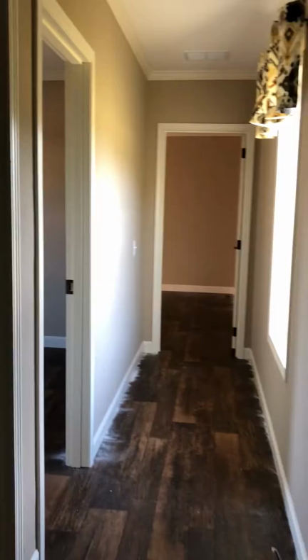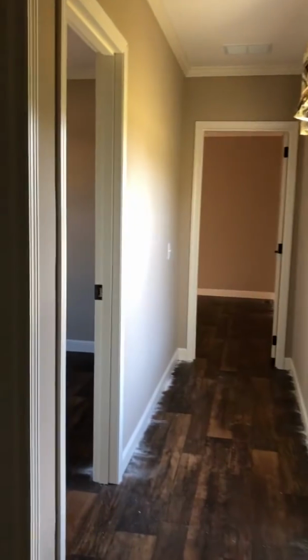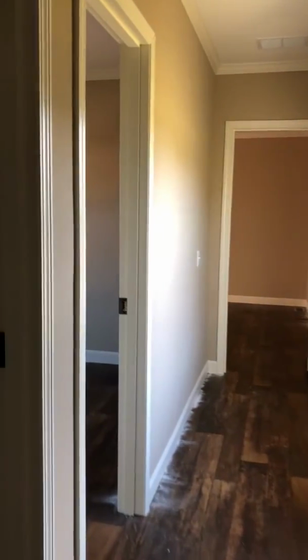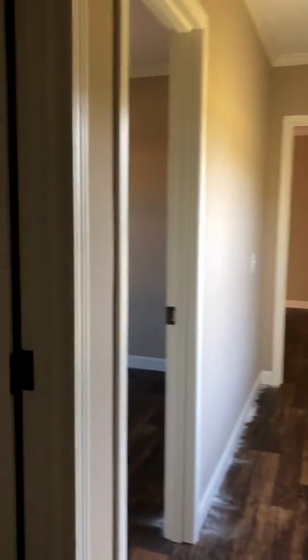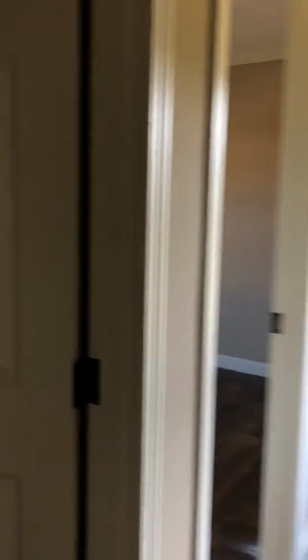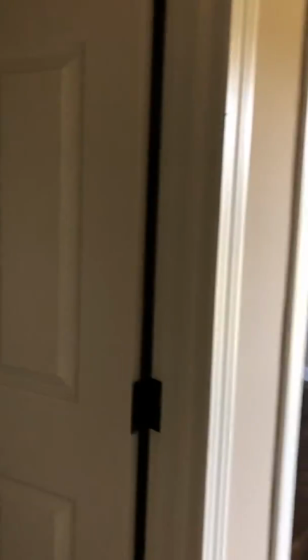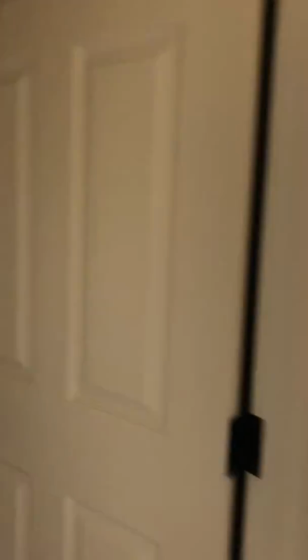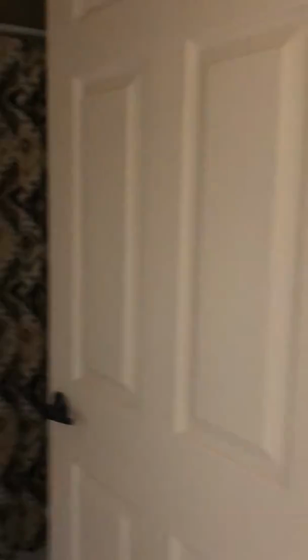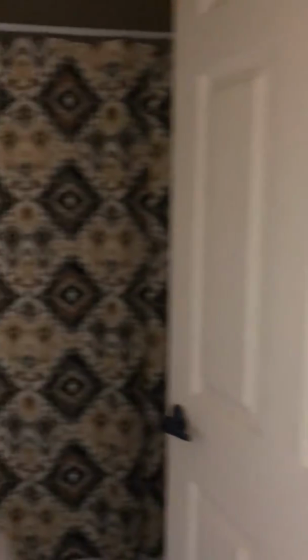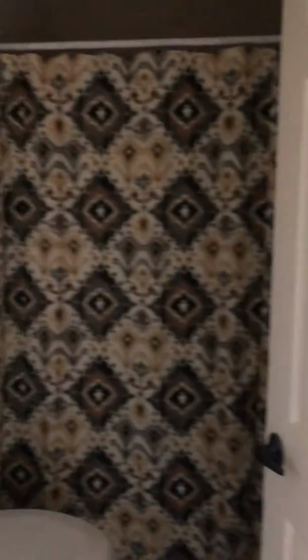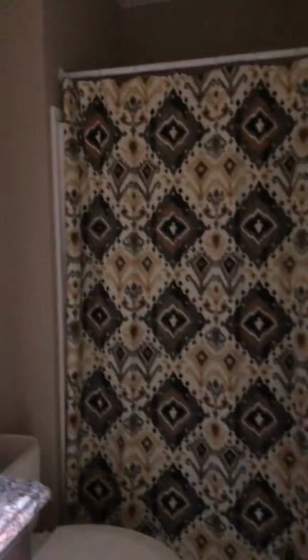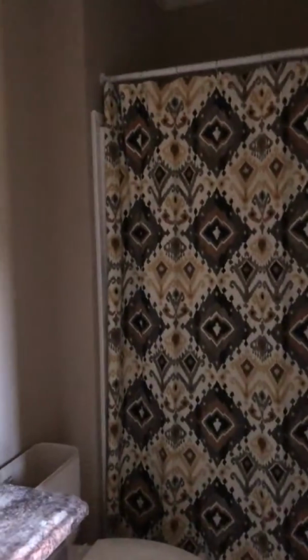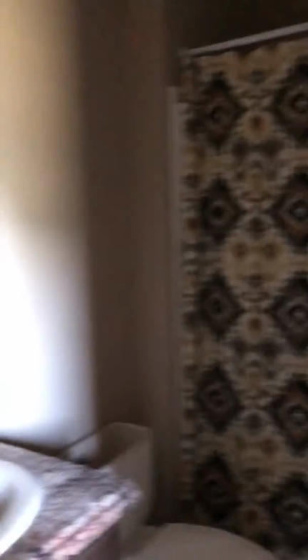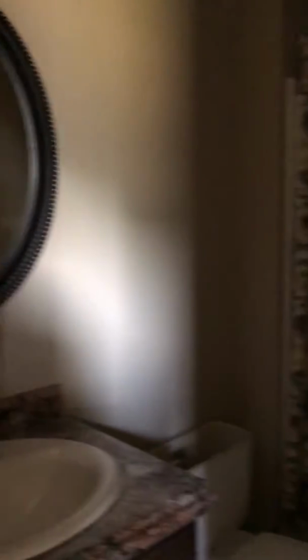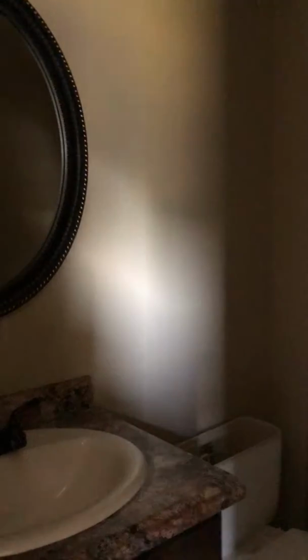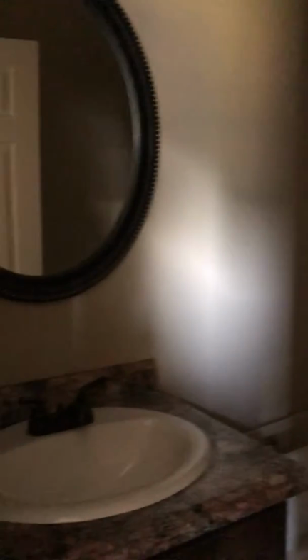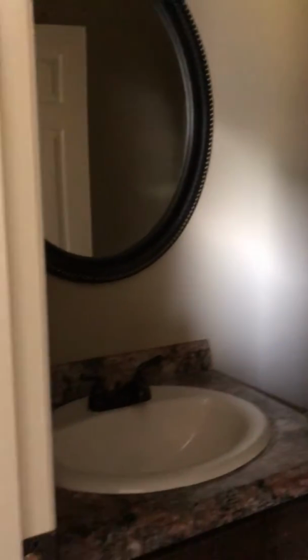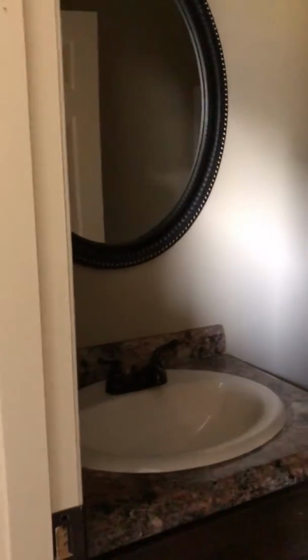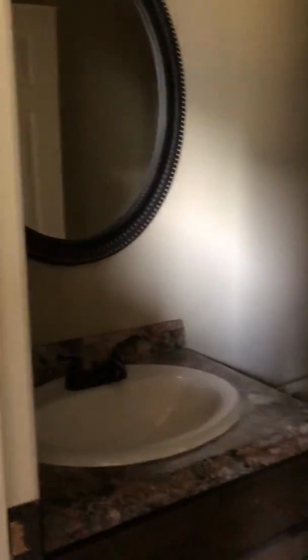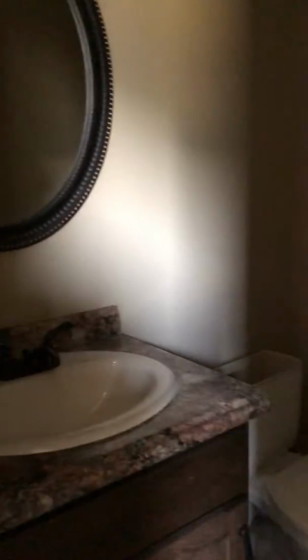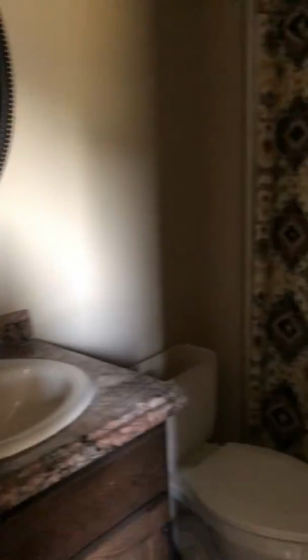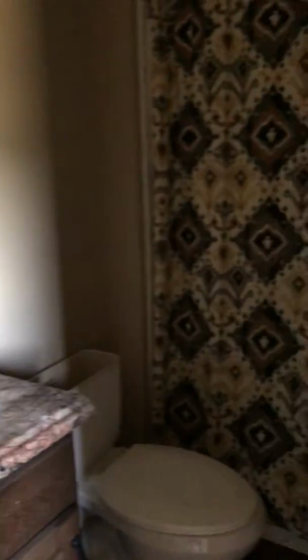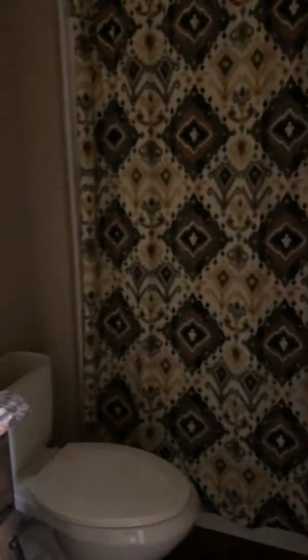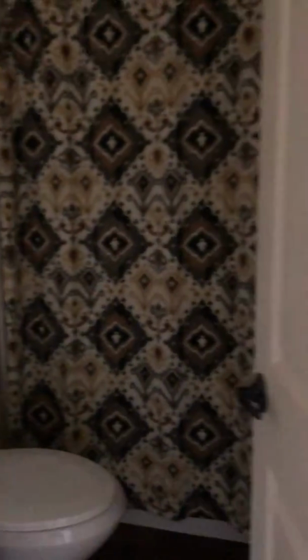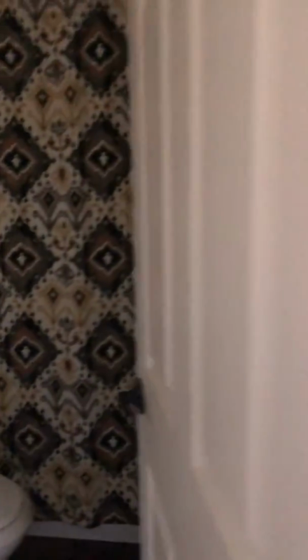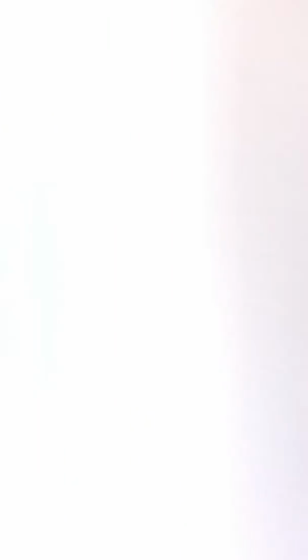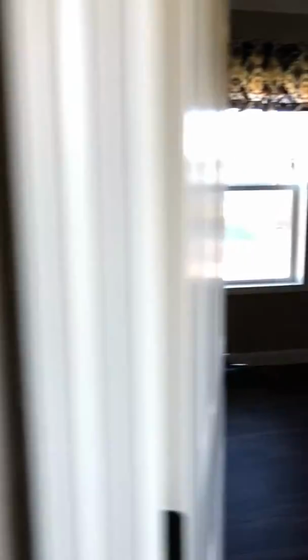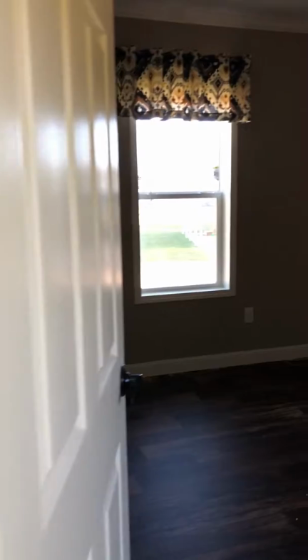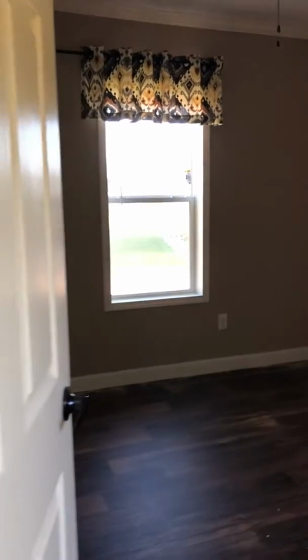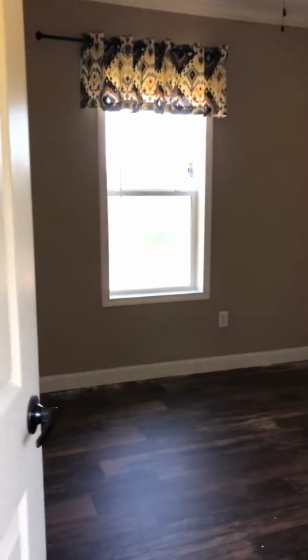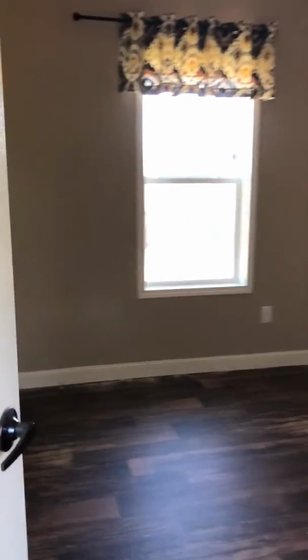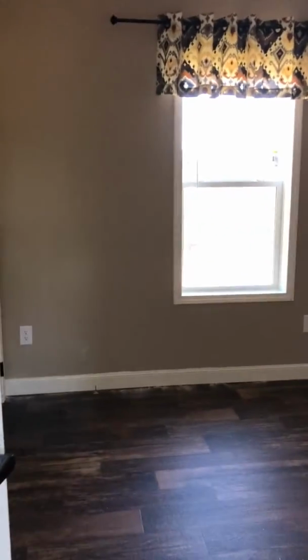The second bath — it is really dark in here so you probably won't be able to see much. And here's the second bedroom.